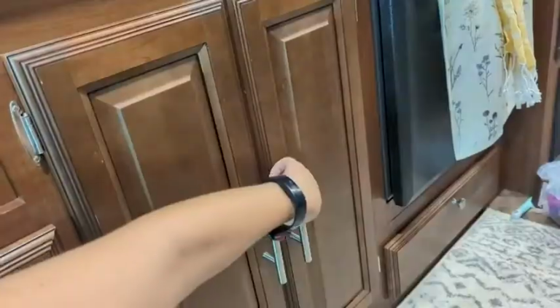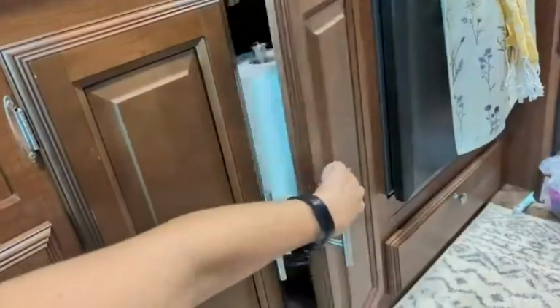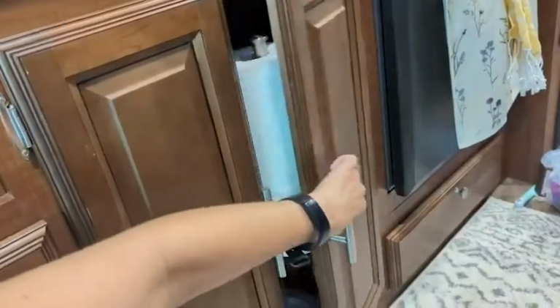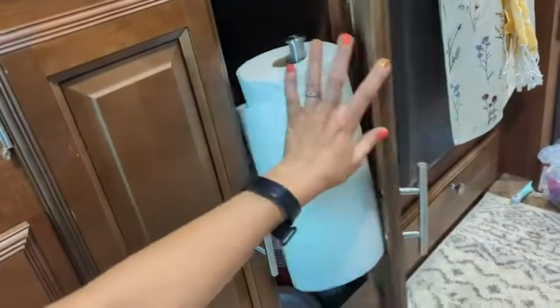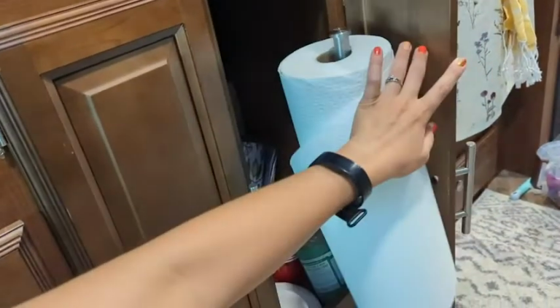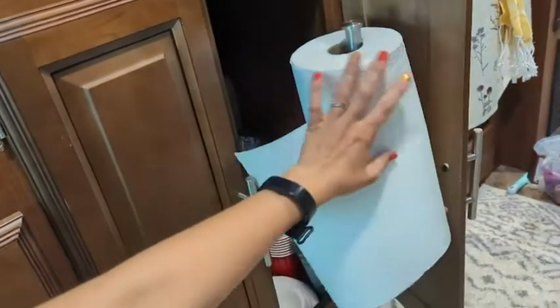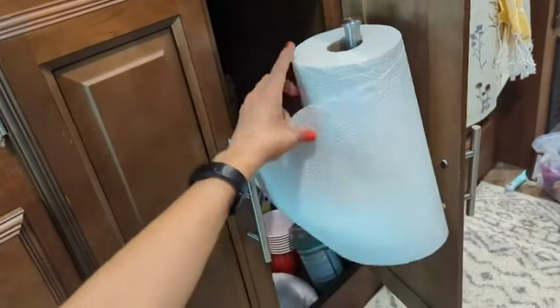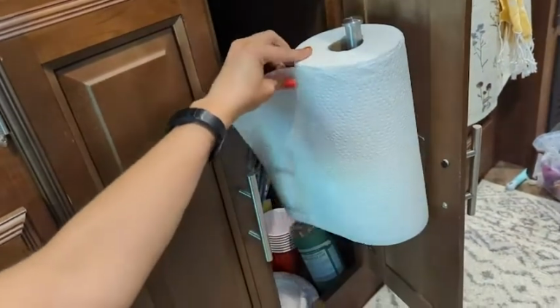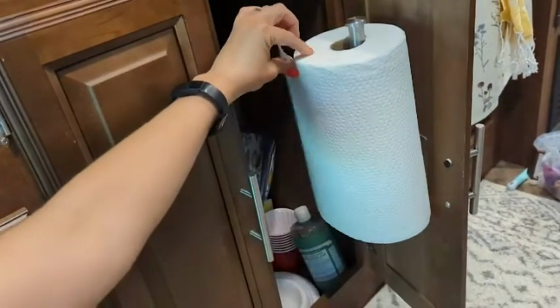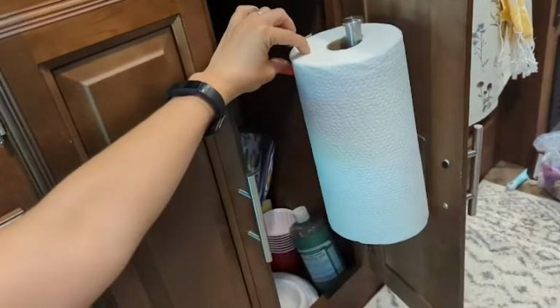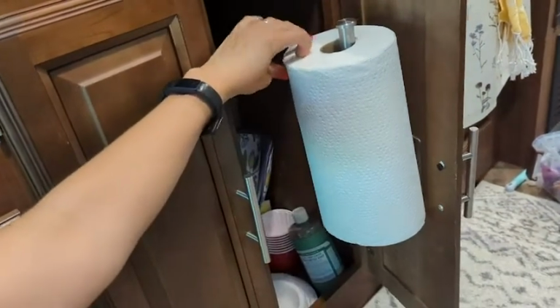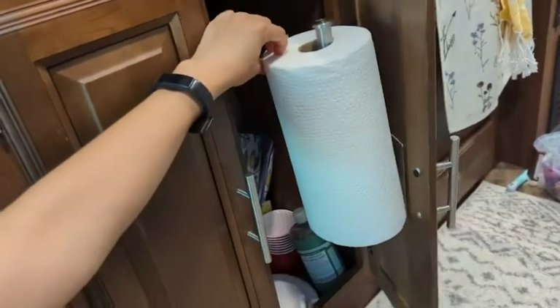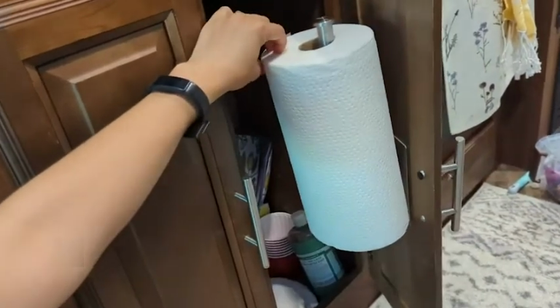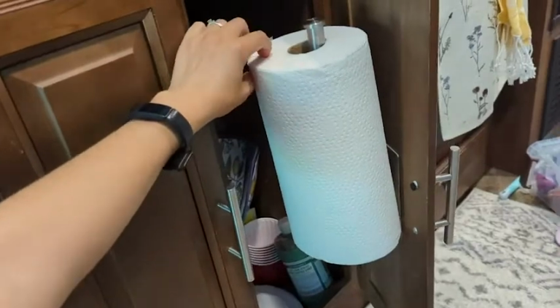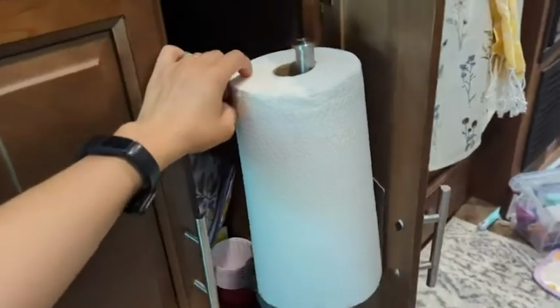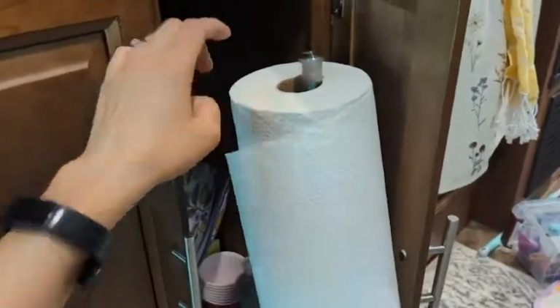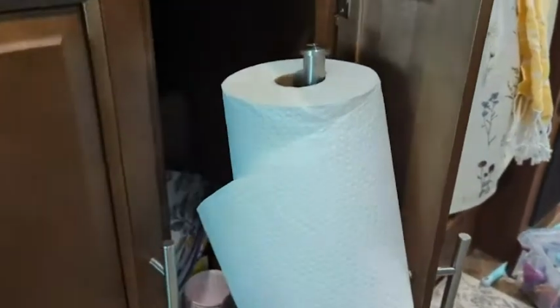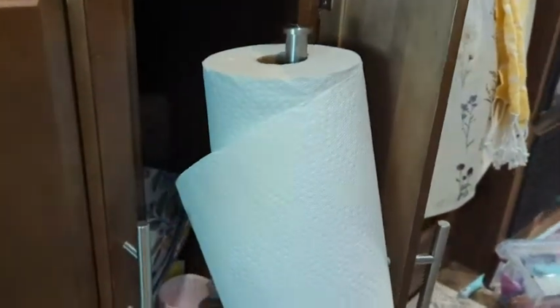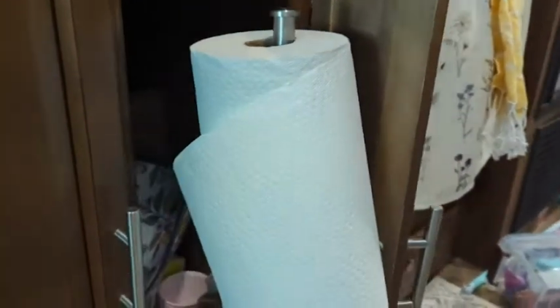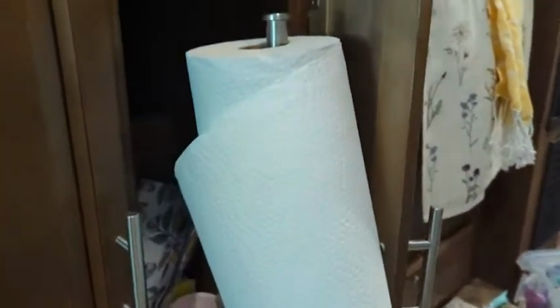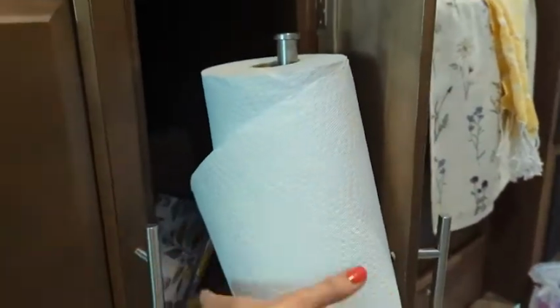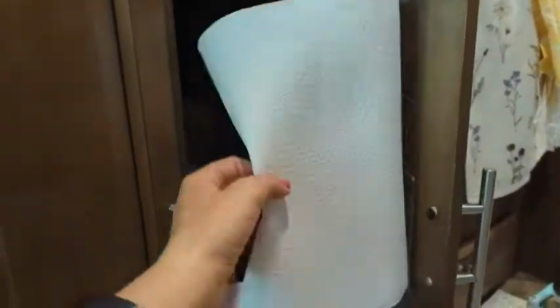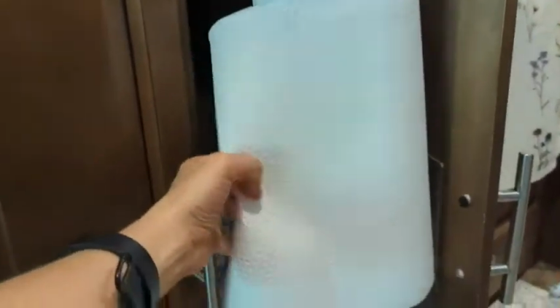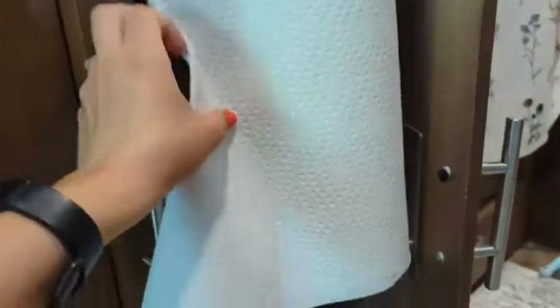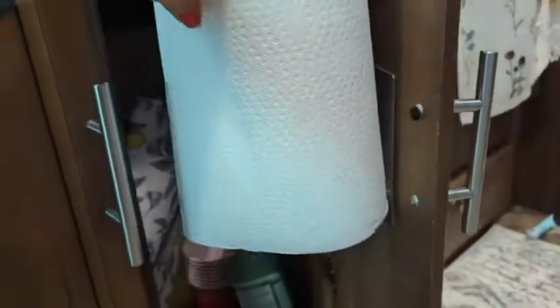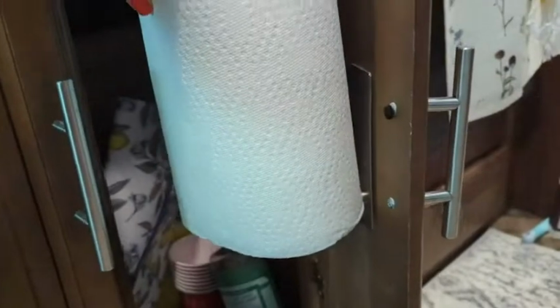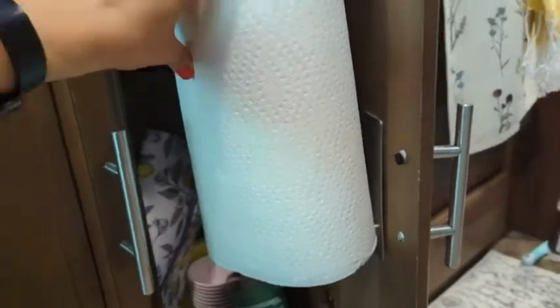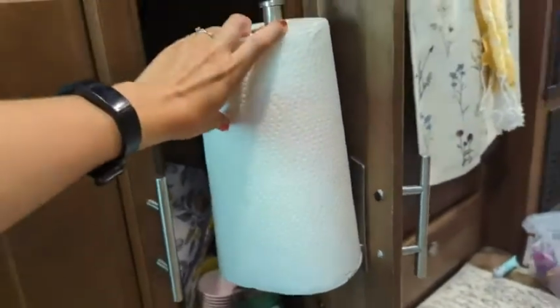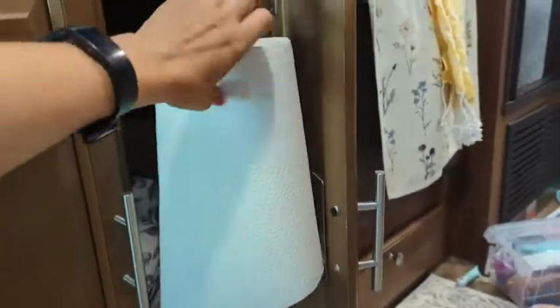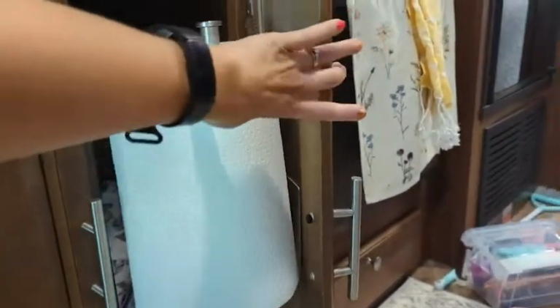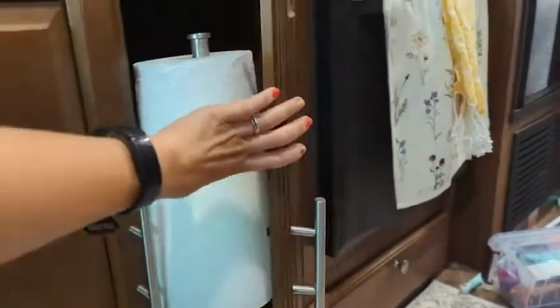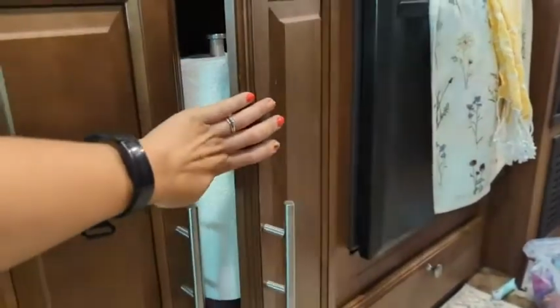I use my paper towel holder in my RV, so tiny spots — this is great. I stuck mine right on the inner cabinet underneath the sink, and it is just so easy to do and use.